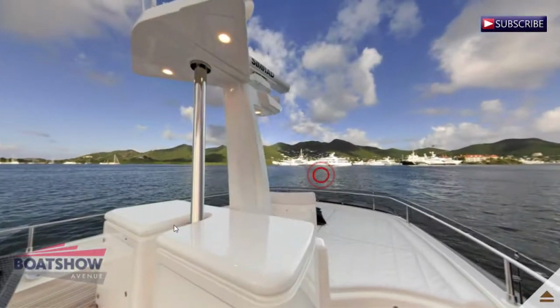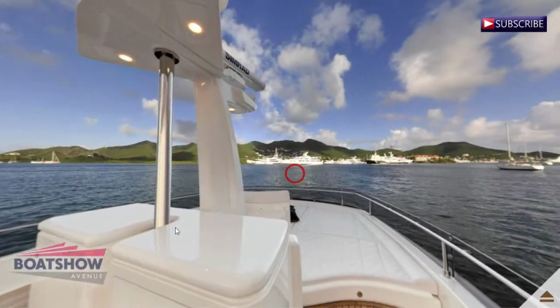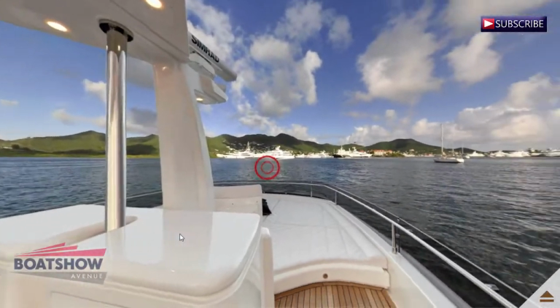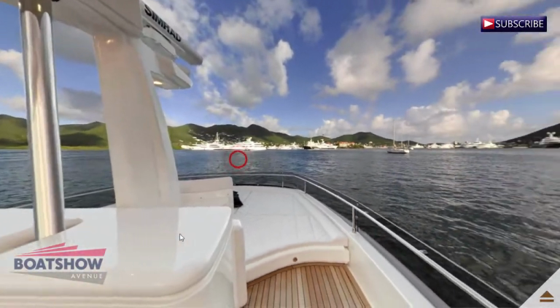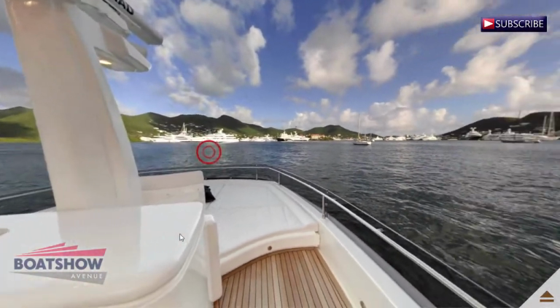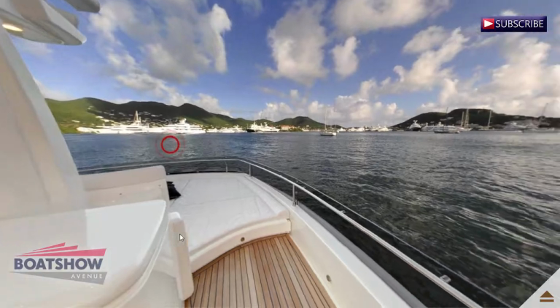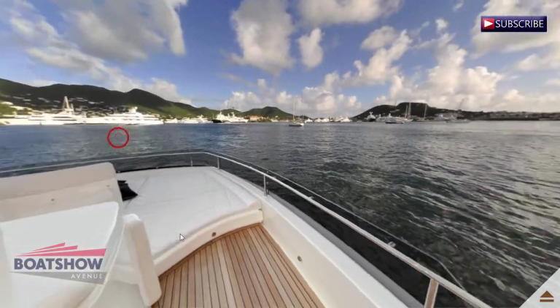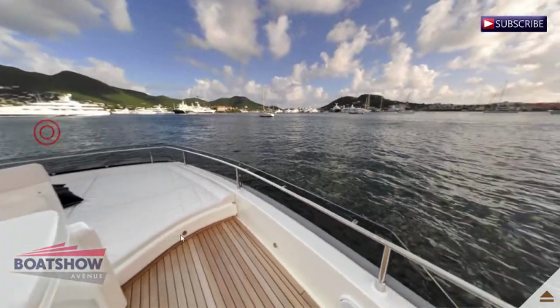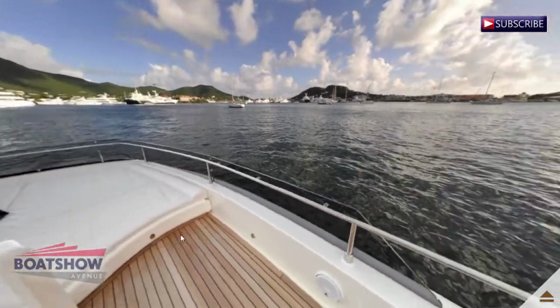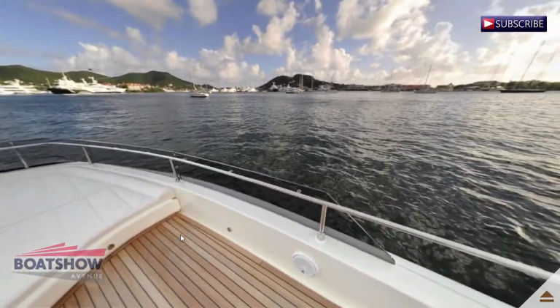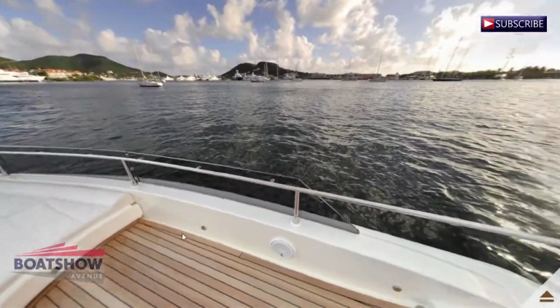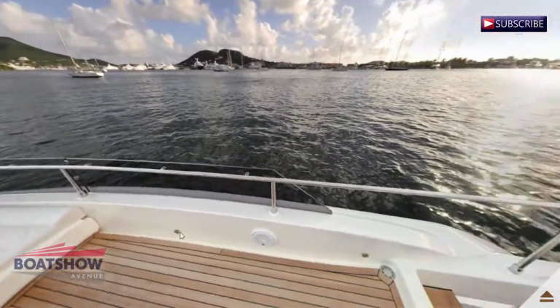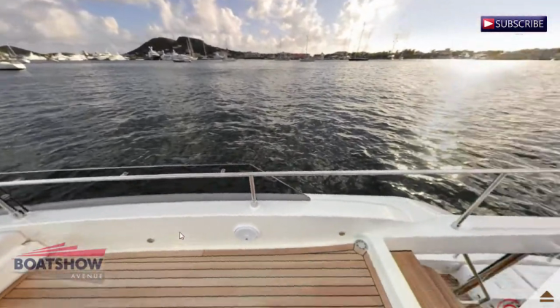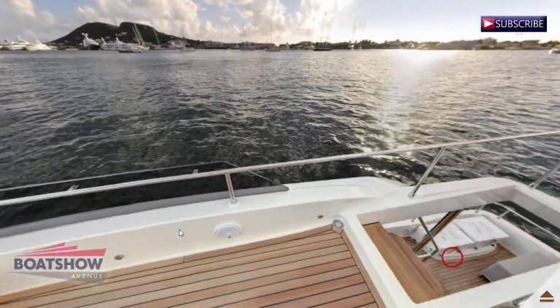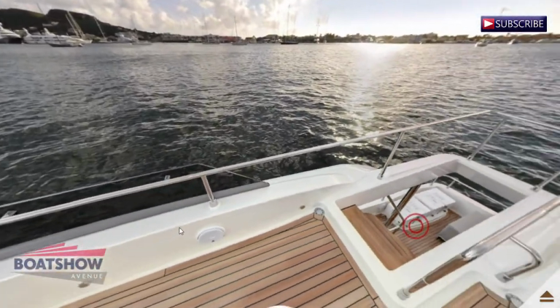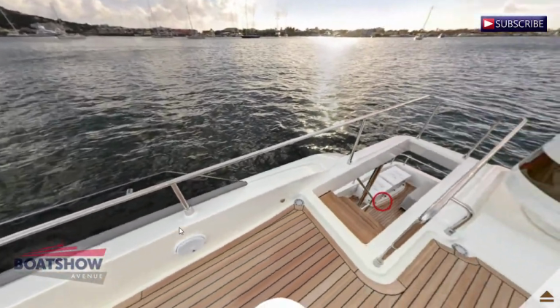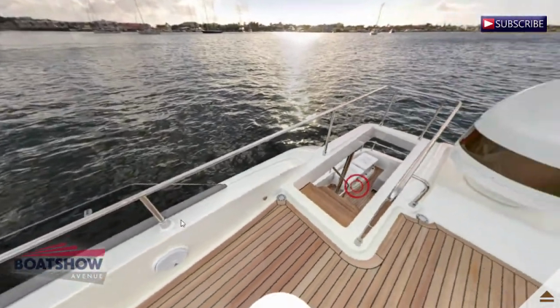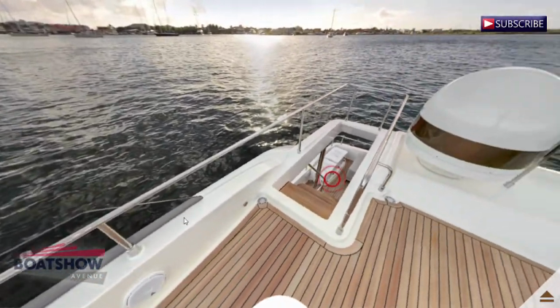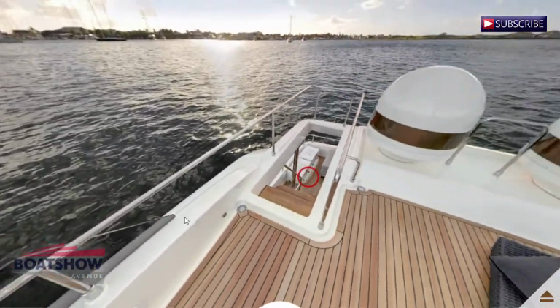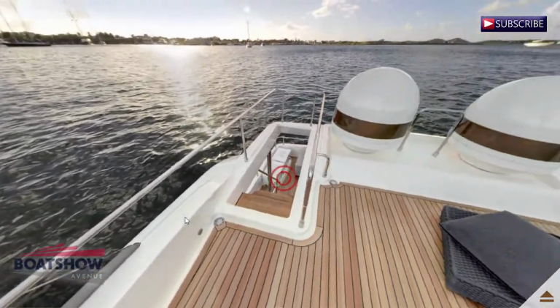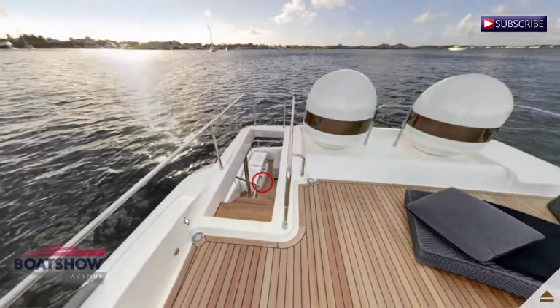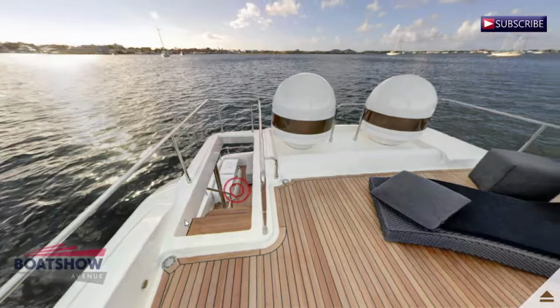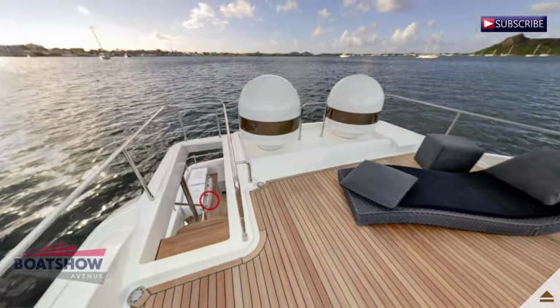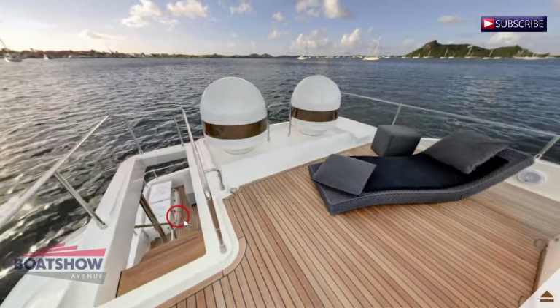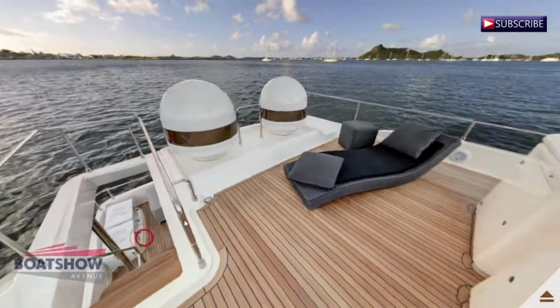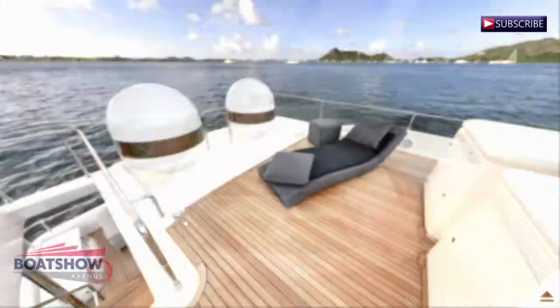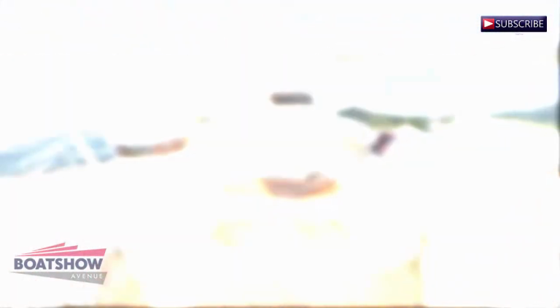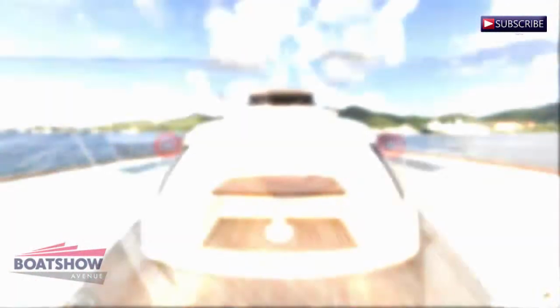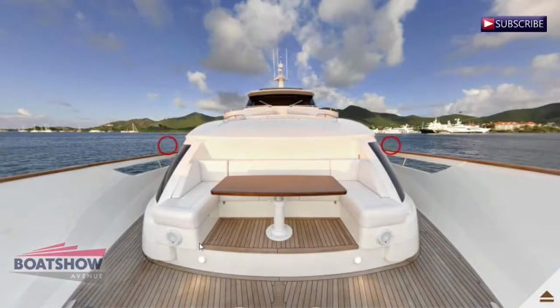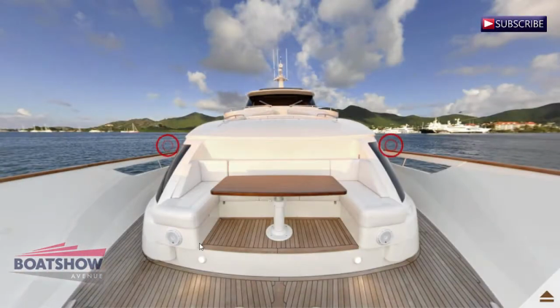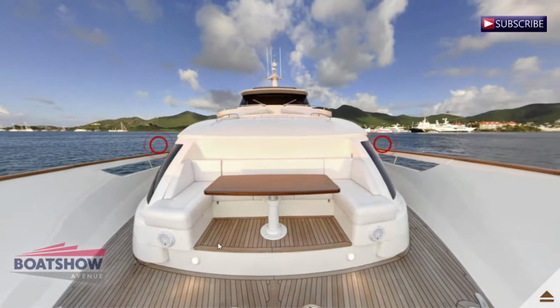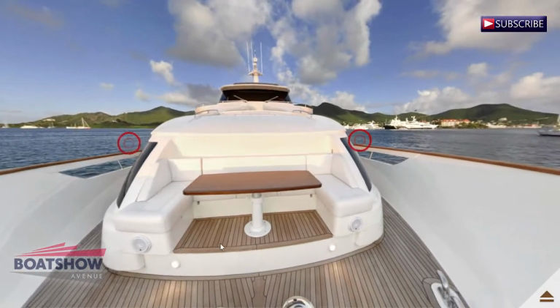Here we have the sunbed deck aft. We are now on the bow.